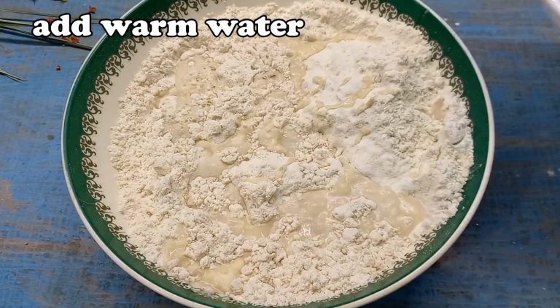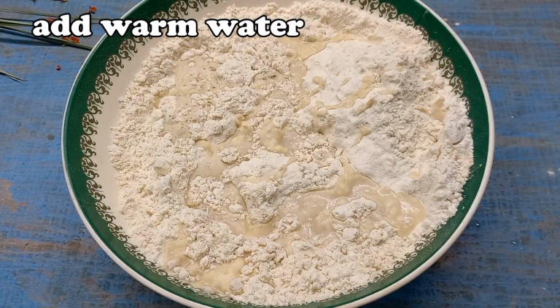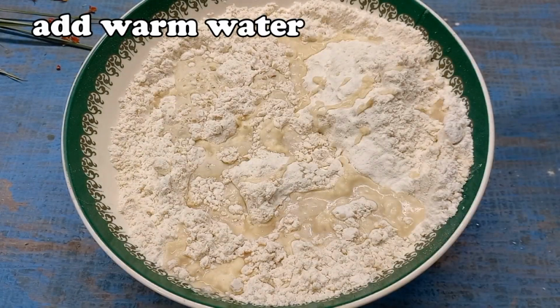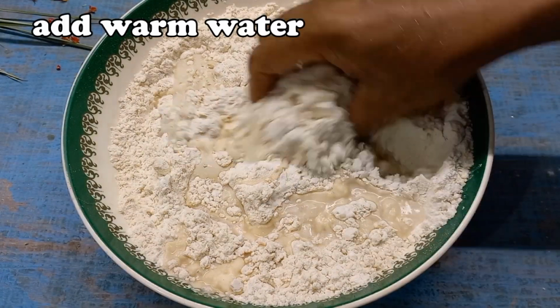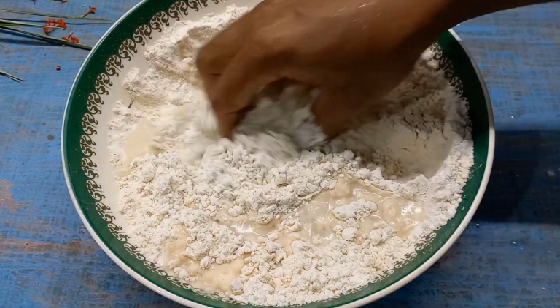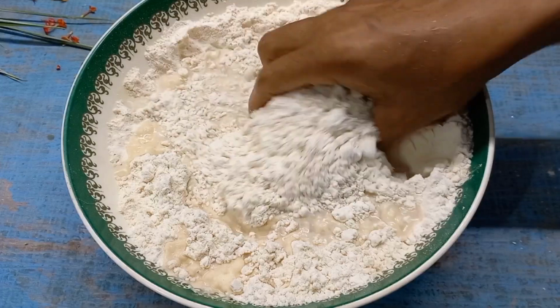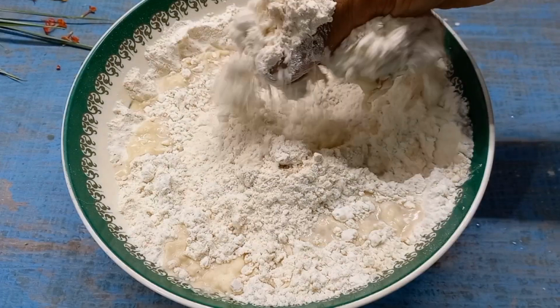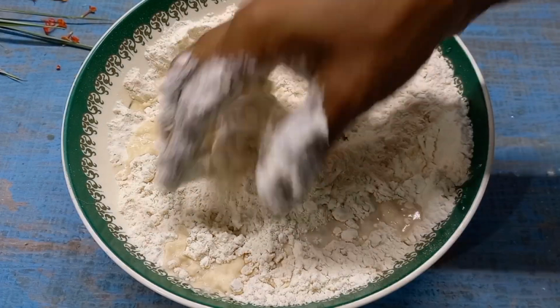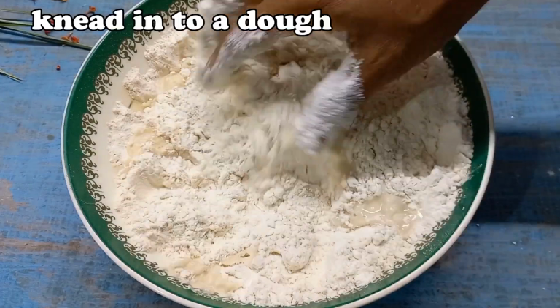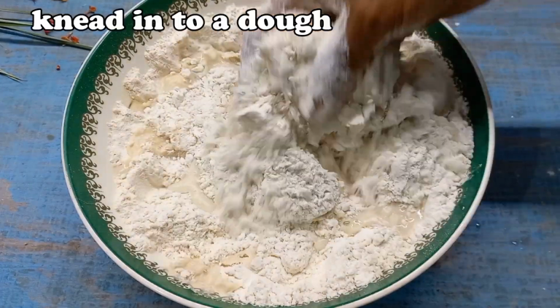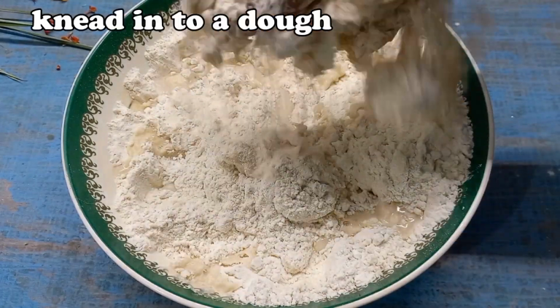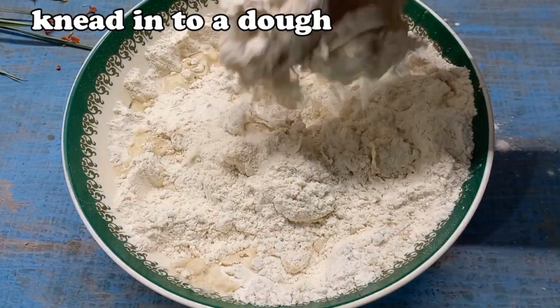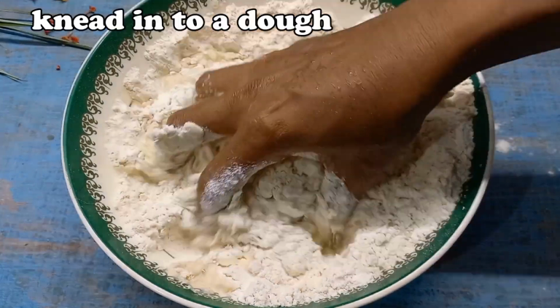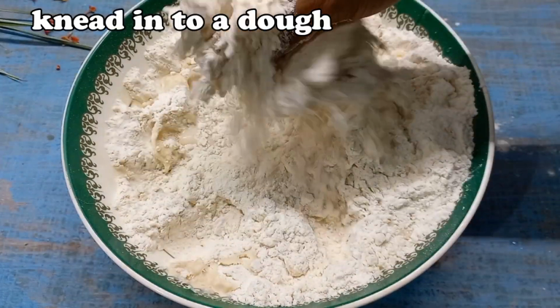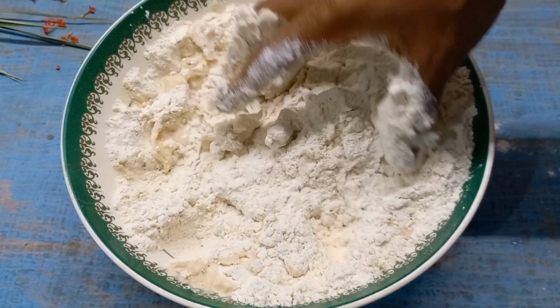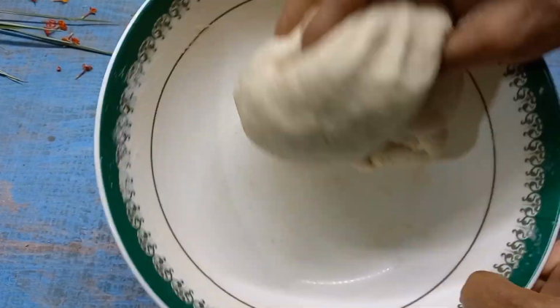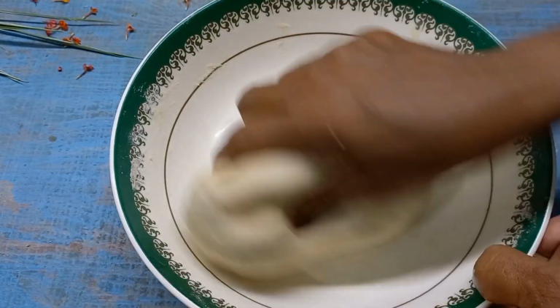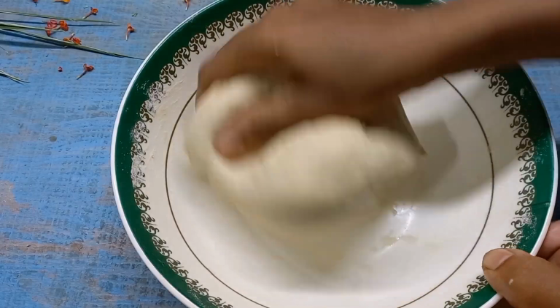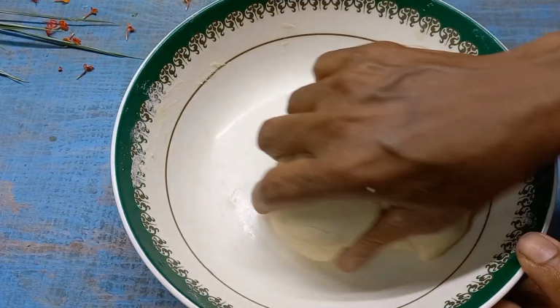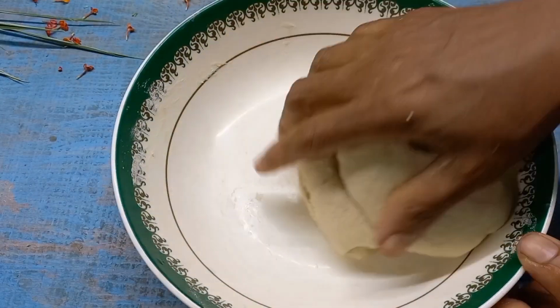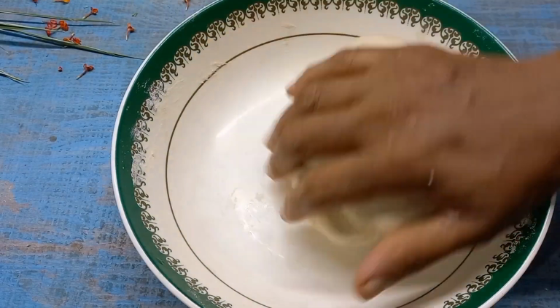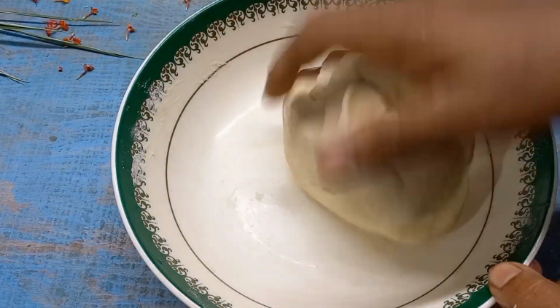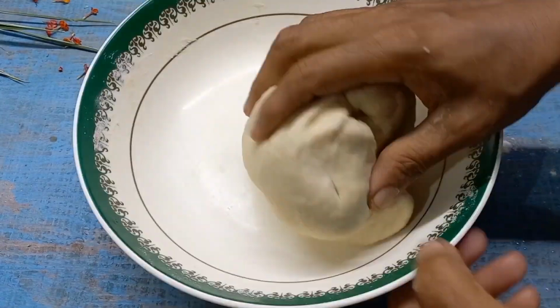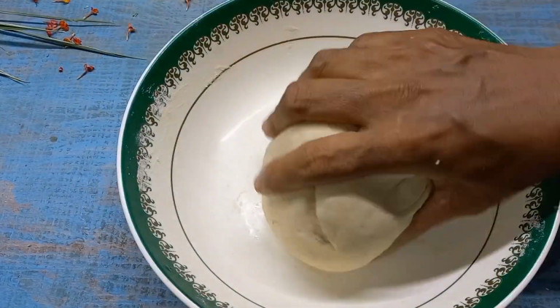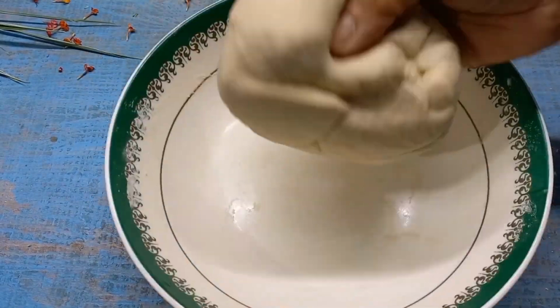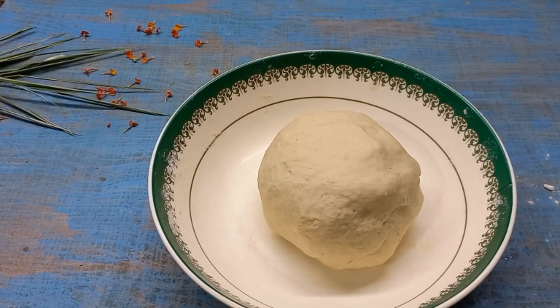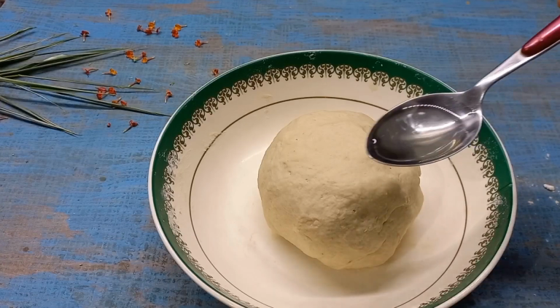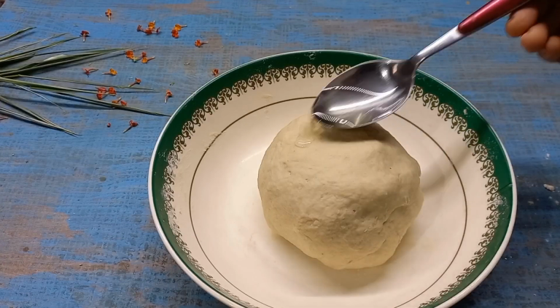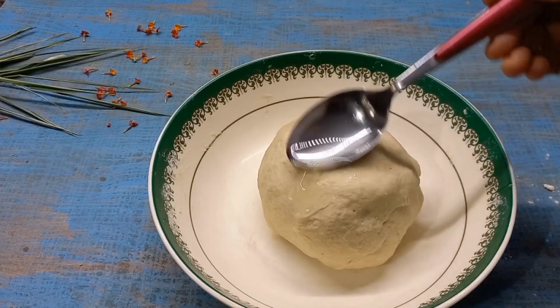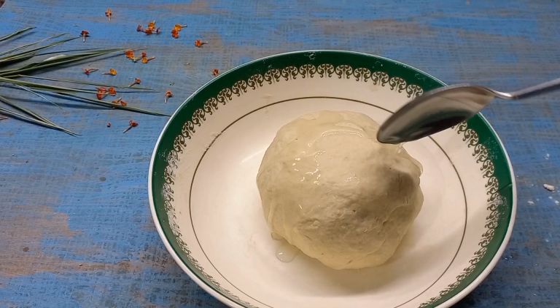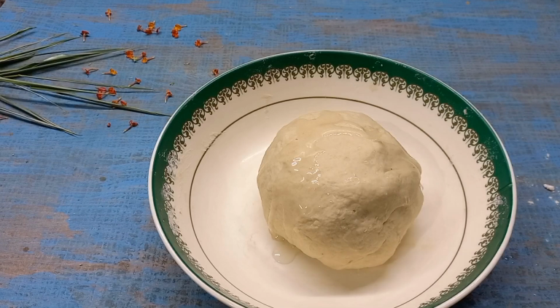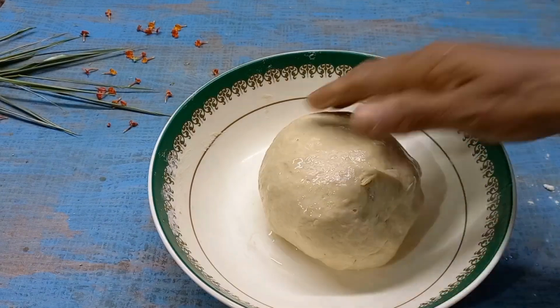Make a soft dough in a big bowl. I will put it in the bowl for 5–8 minutes. To get a good result, I will put it in a little plastic bowl.